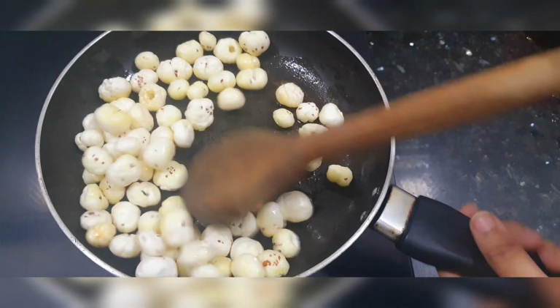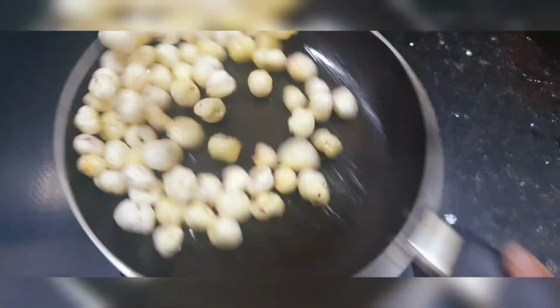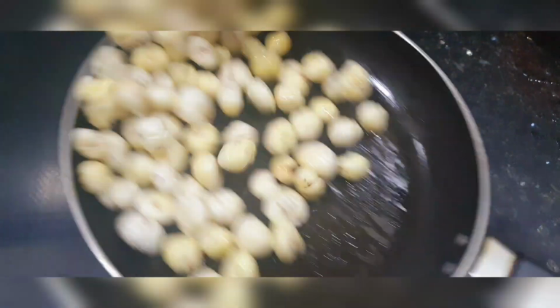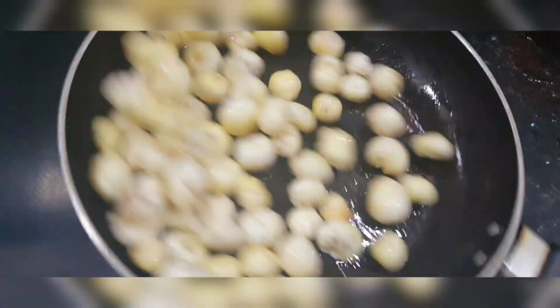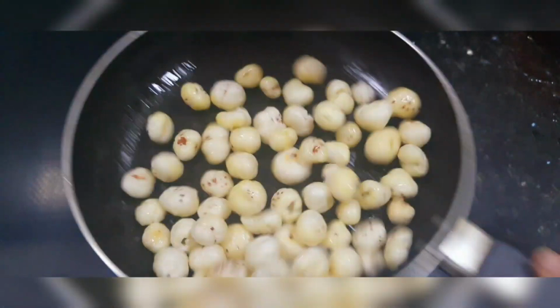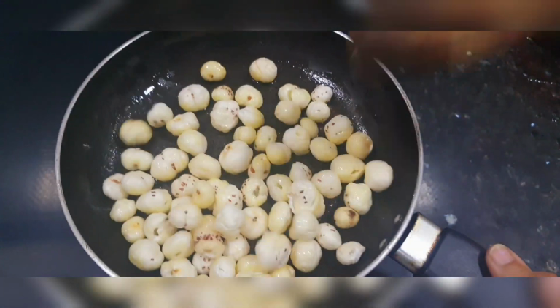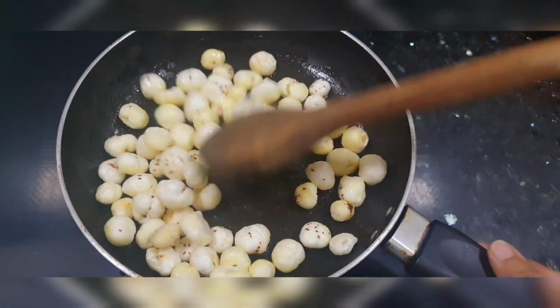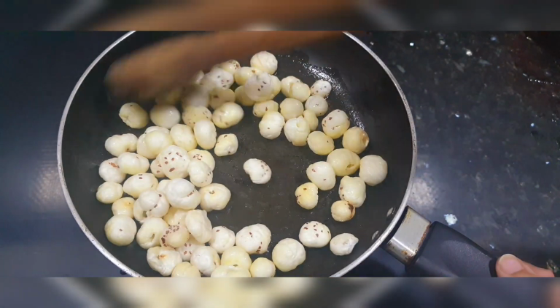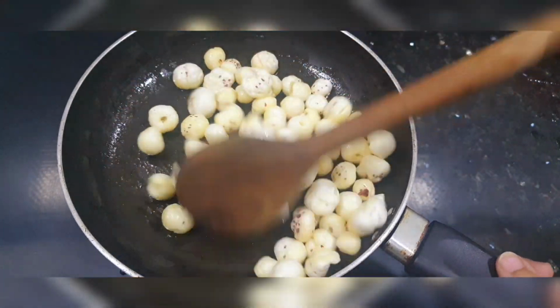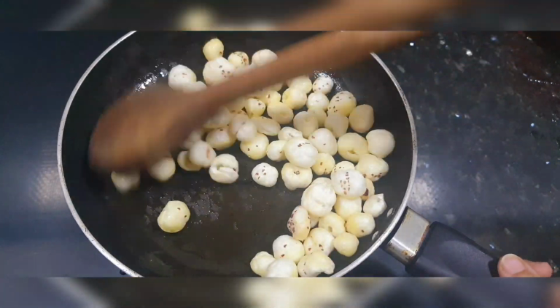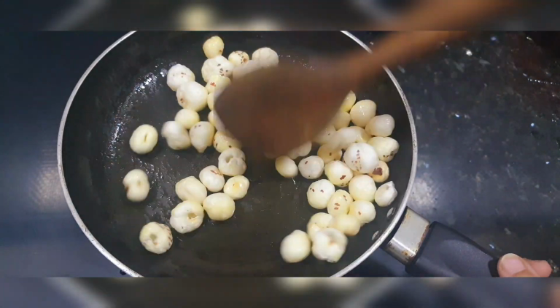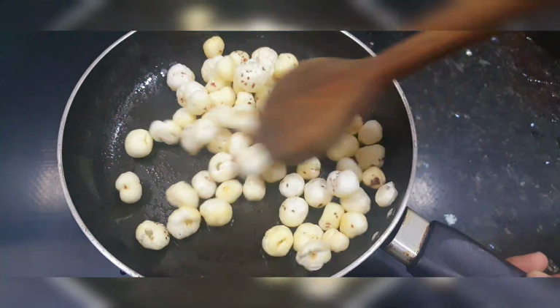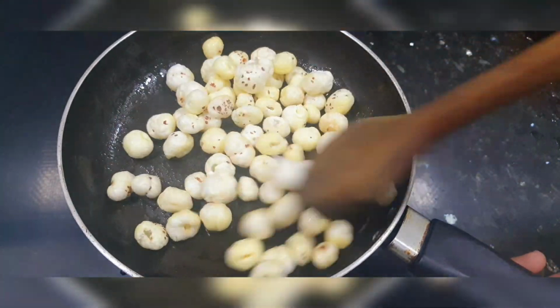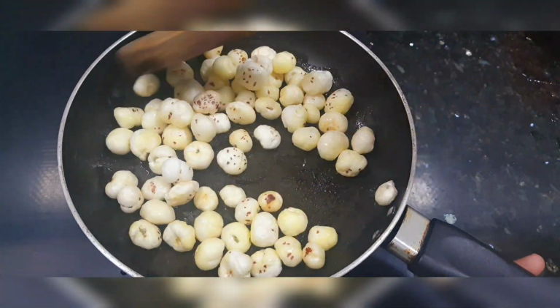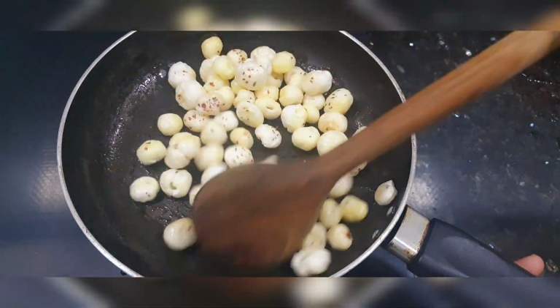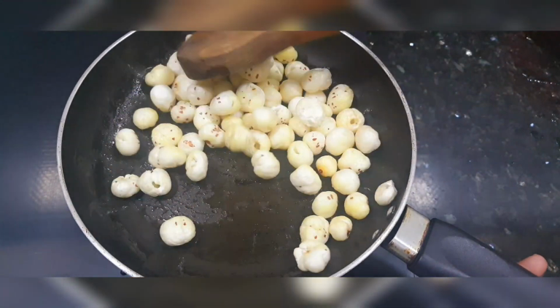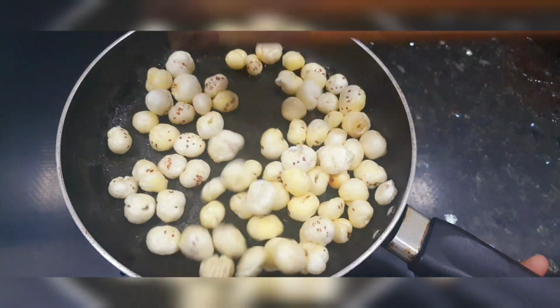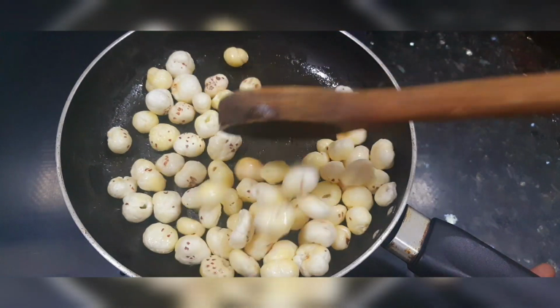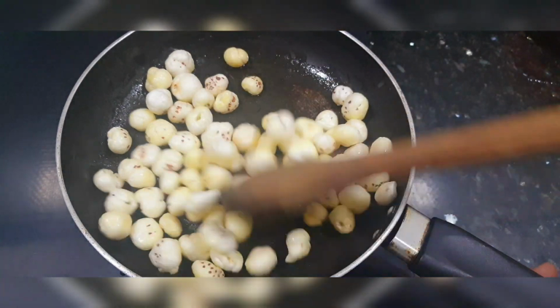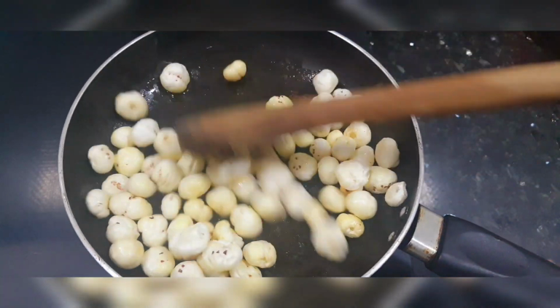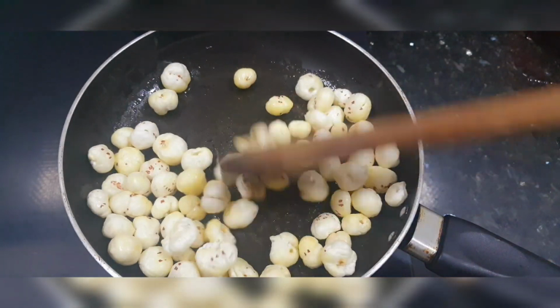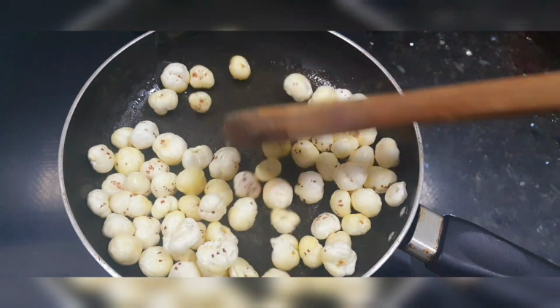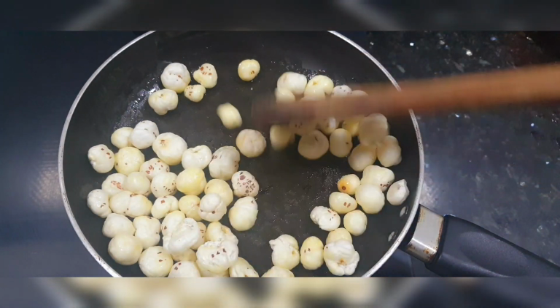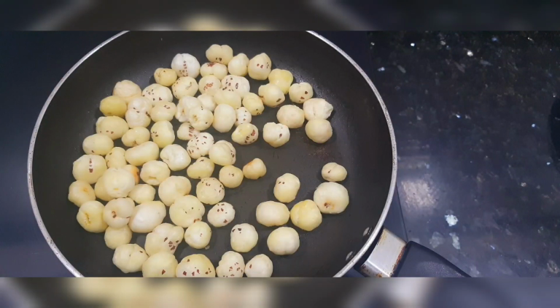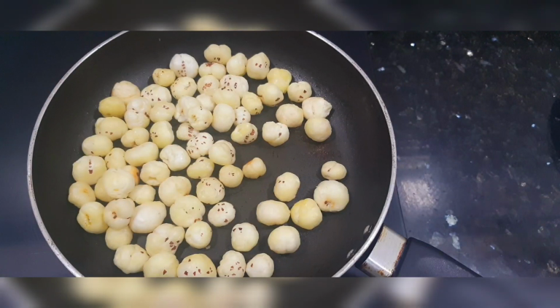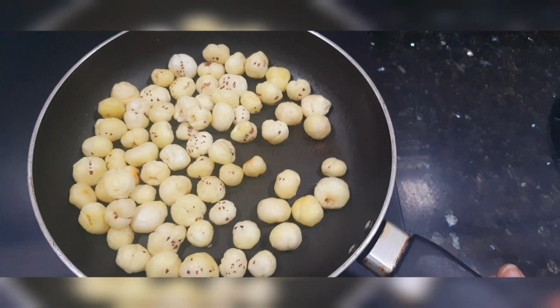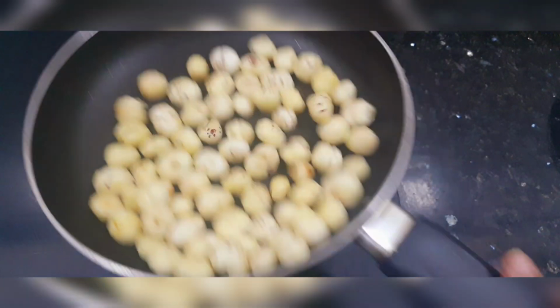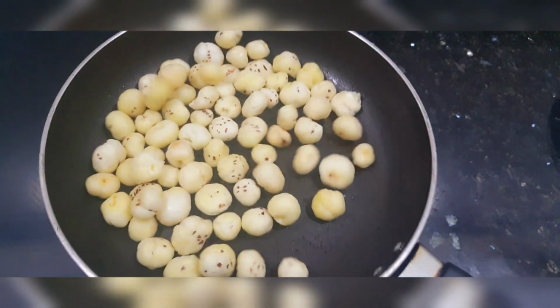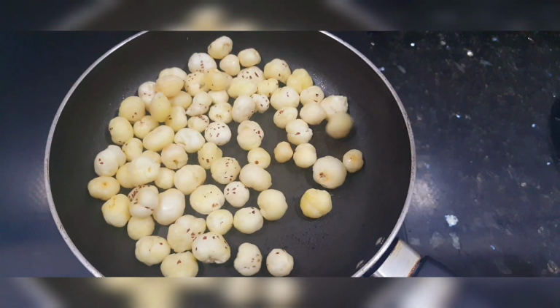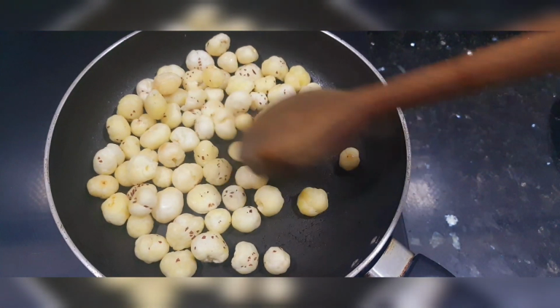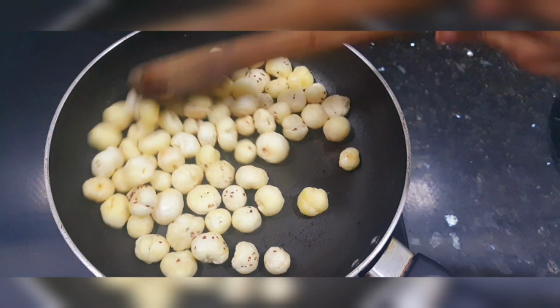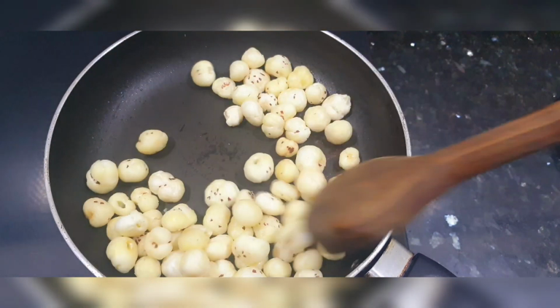You can fry it so that it will be very crispy. For 2 to 3 minutes, we will roast it on medium flame. We will stir the makhana well so it becomes crispy.